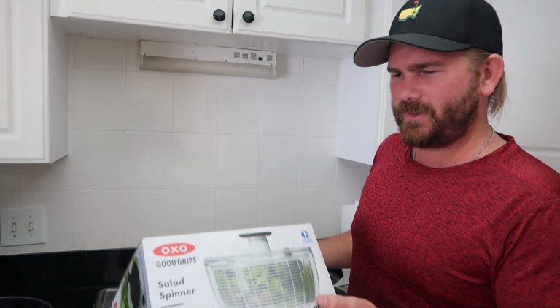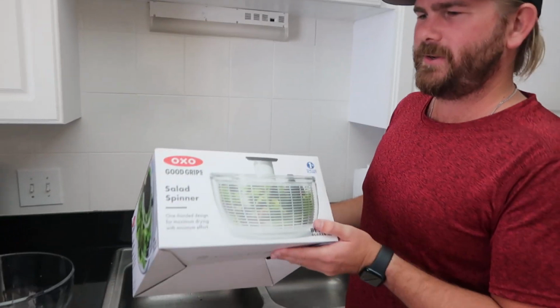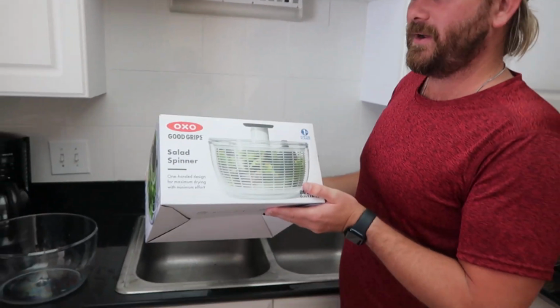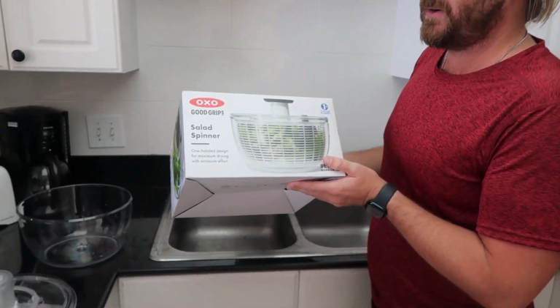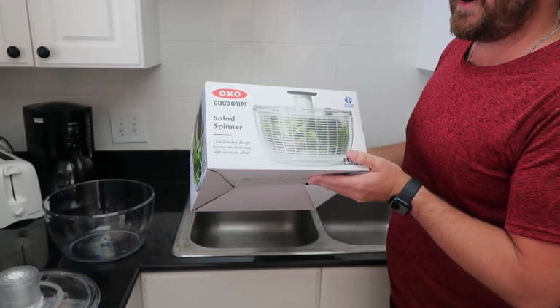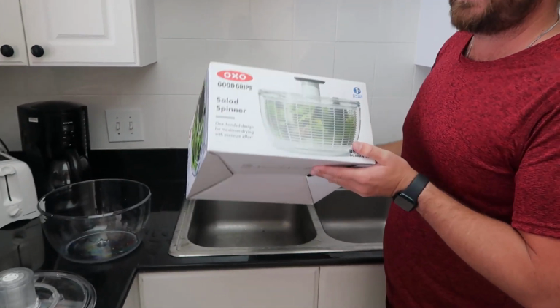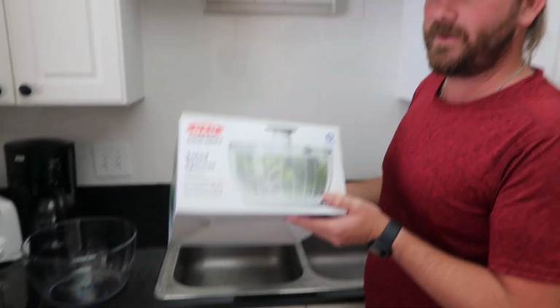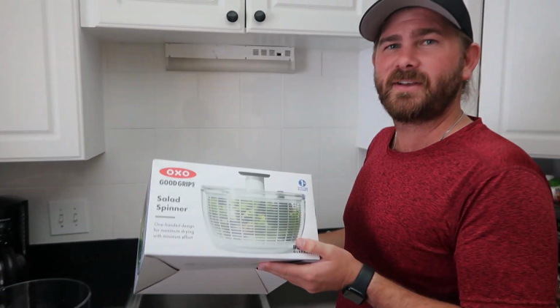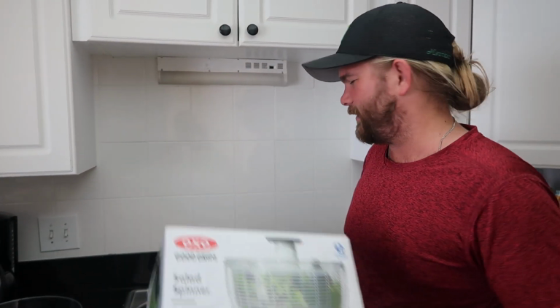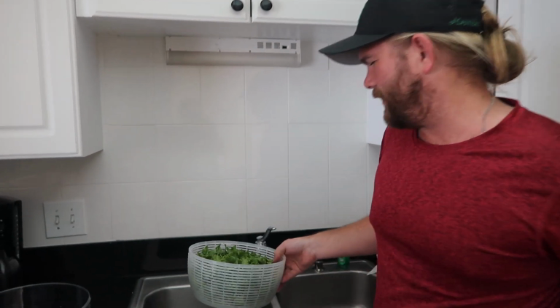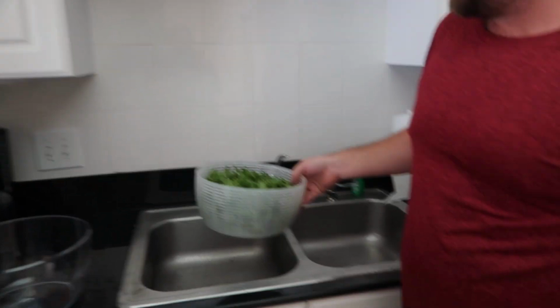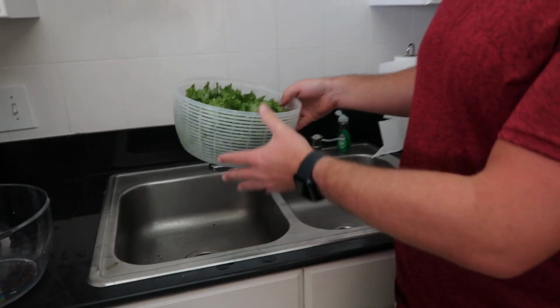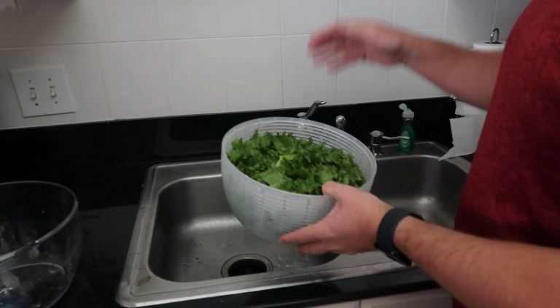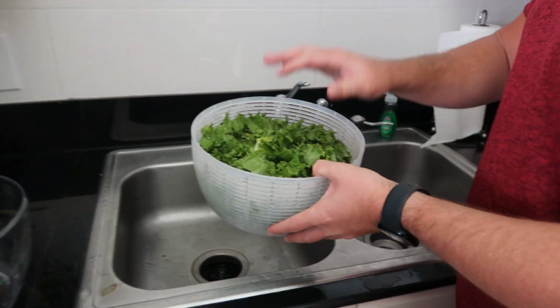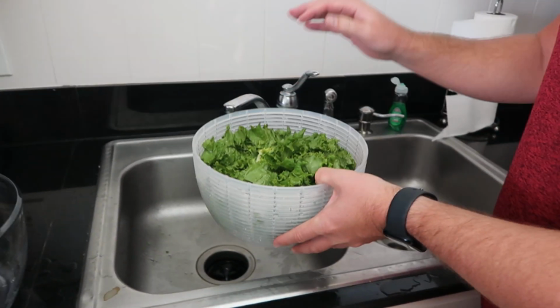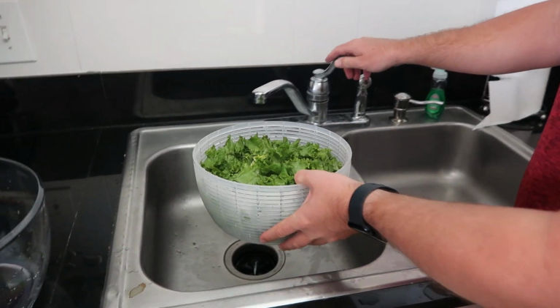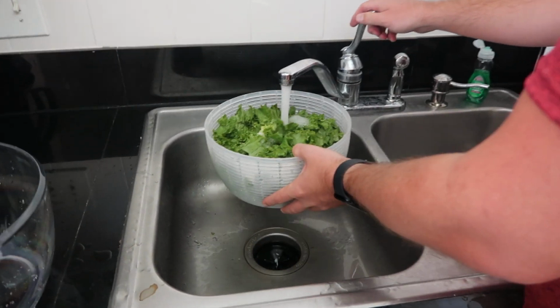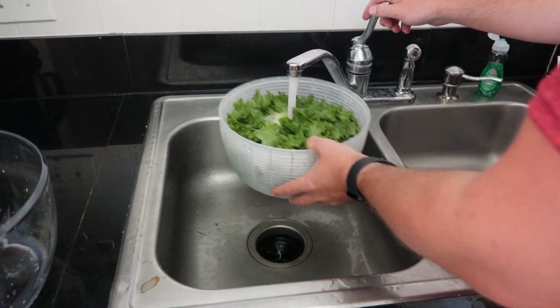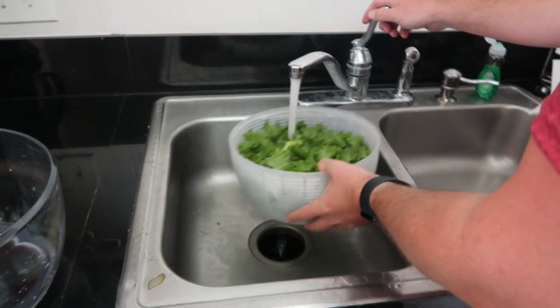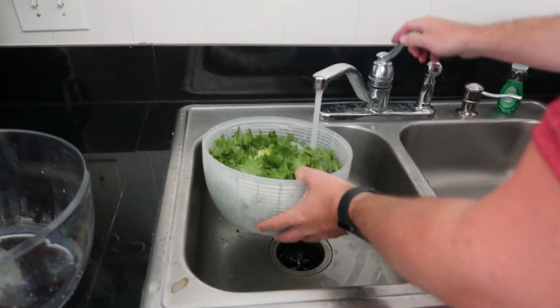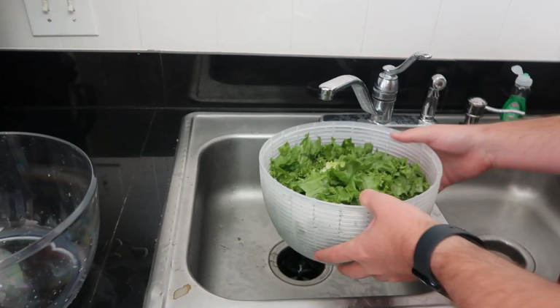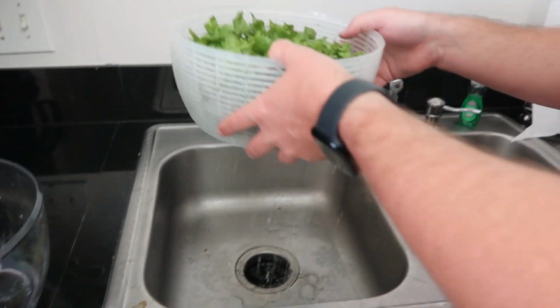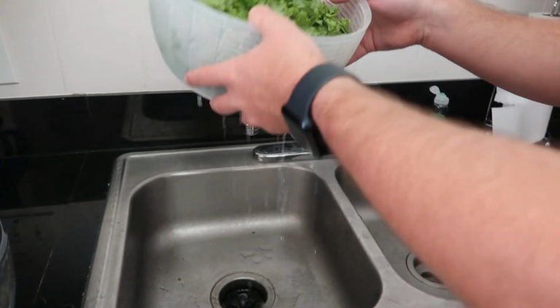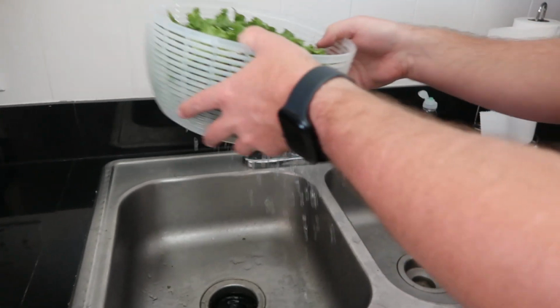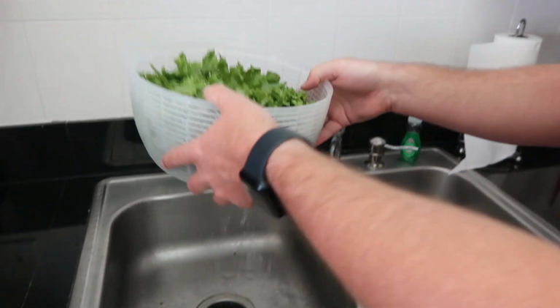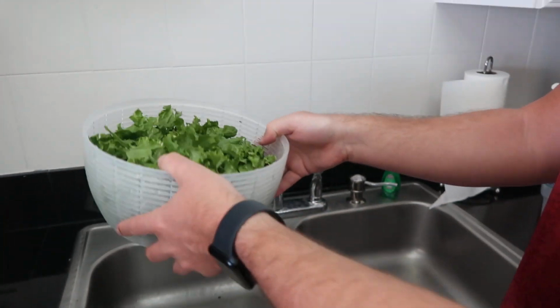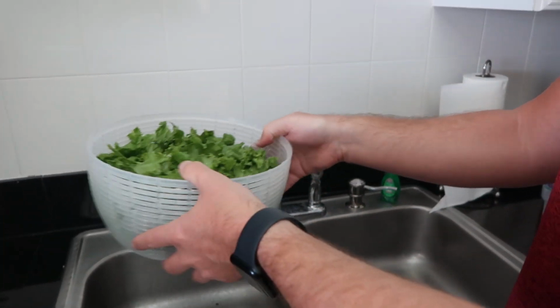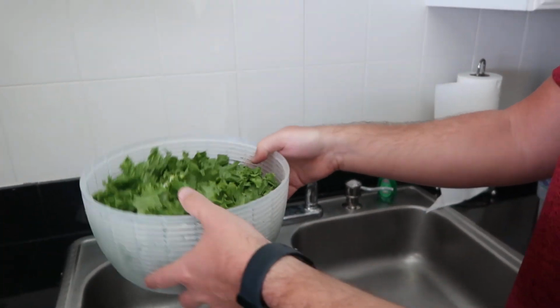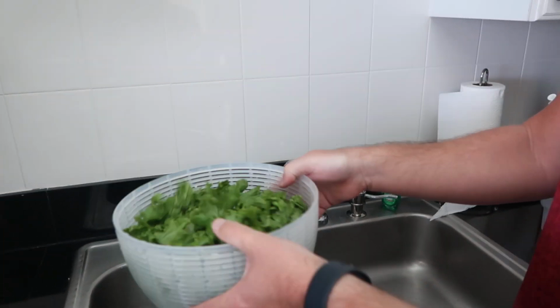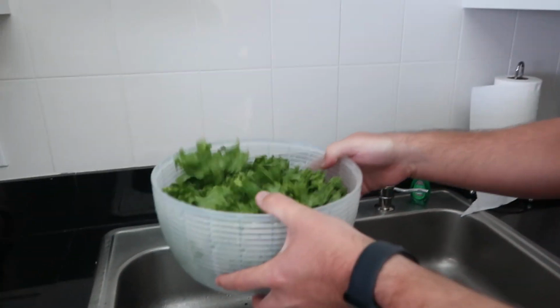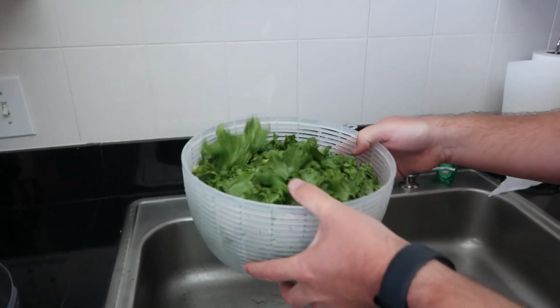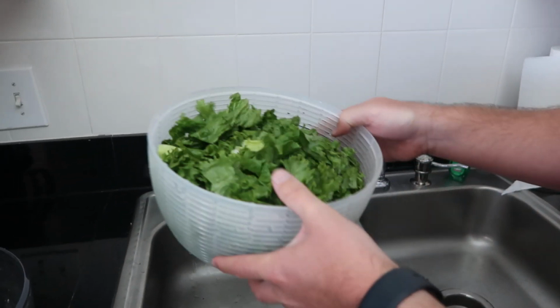Hey everyone, so we're going to use the OXO Good Grip Salad Spinner. This thing's awesome — had to get one. We already got the lettuce wet, but just so you can see, it is going to be wet. There is water going through here. I'm going to show you just how easy it is to use this.